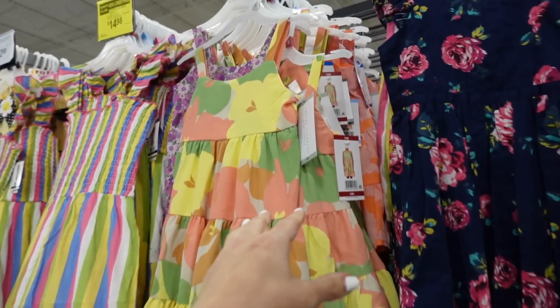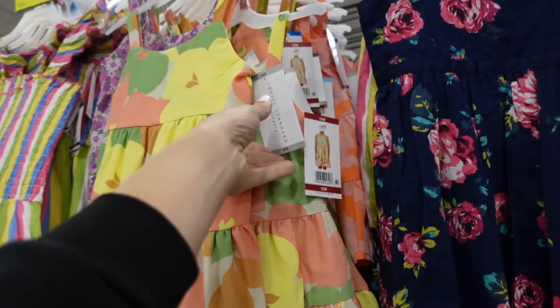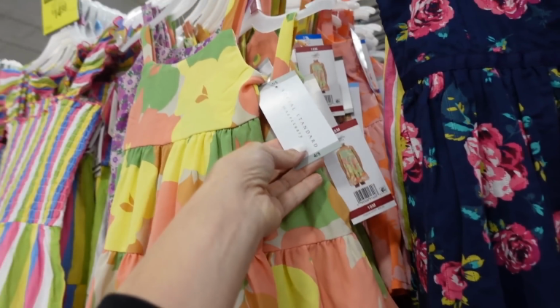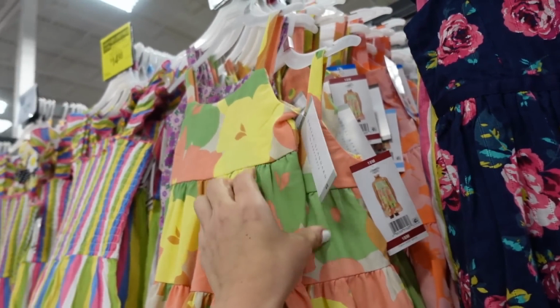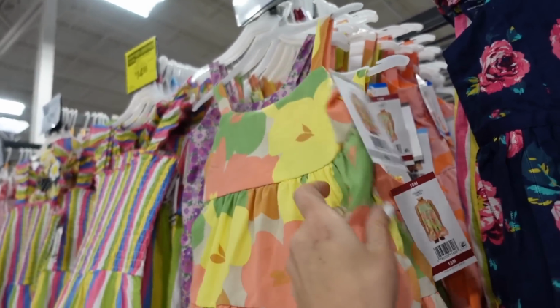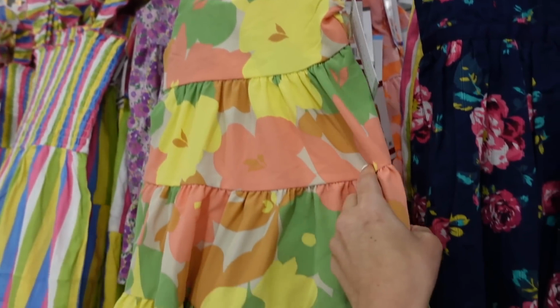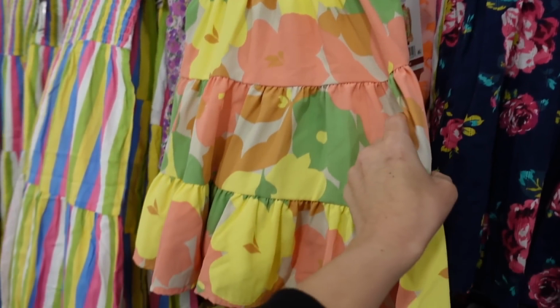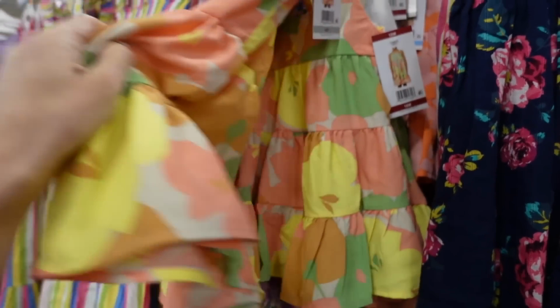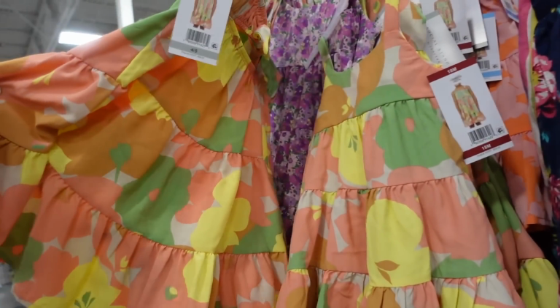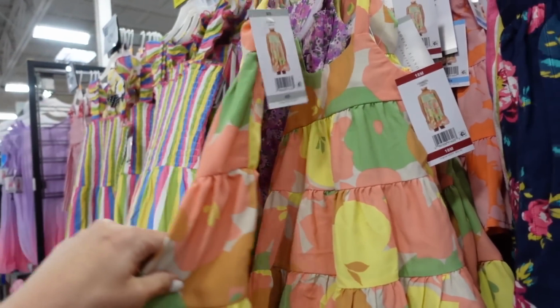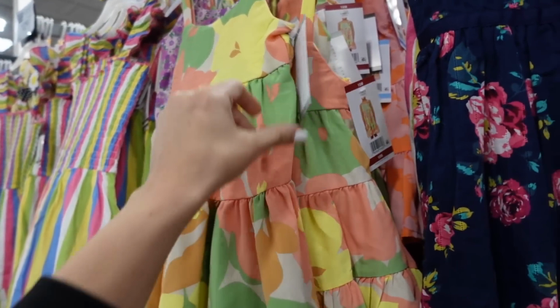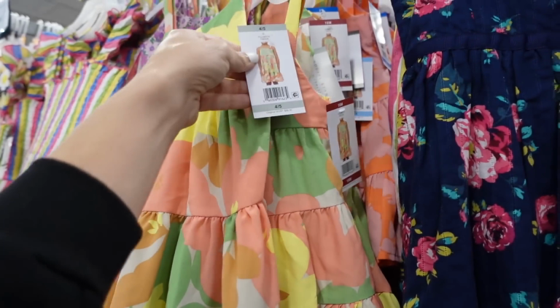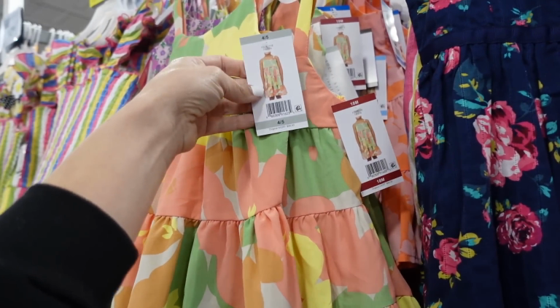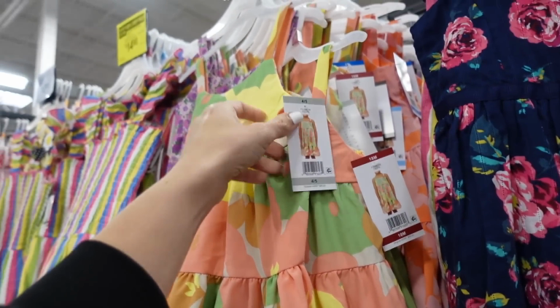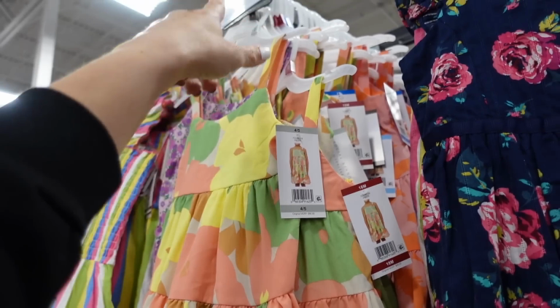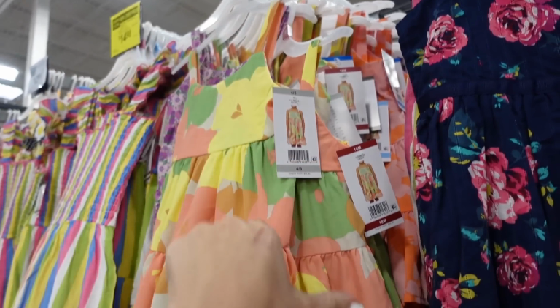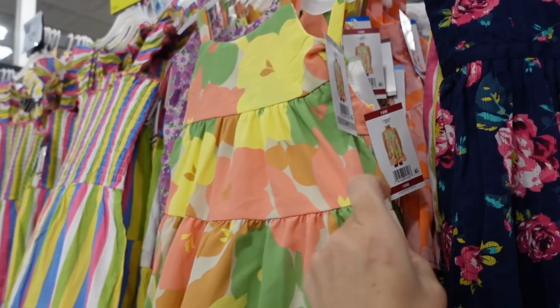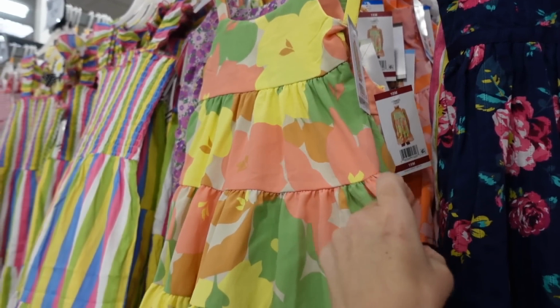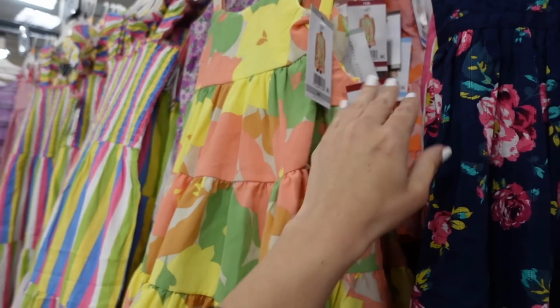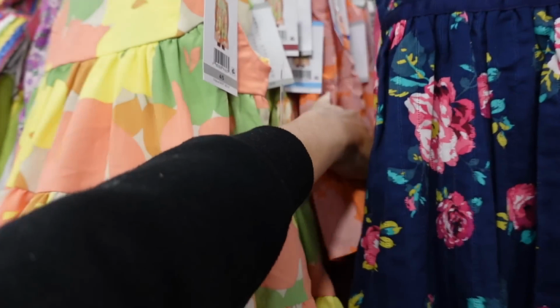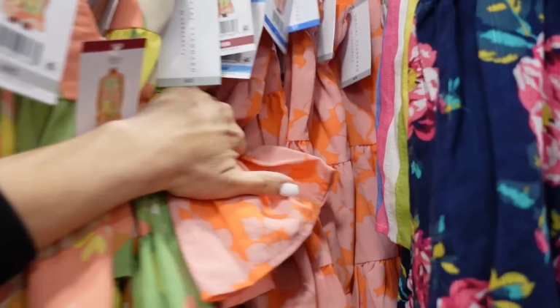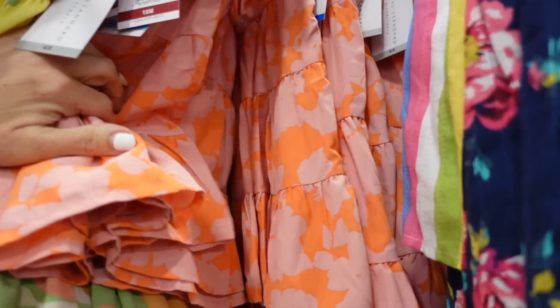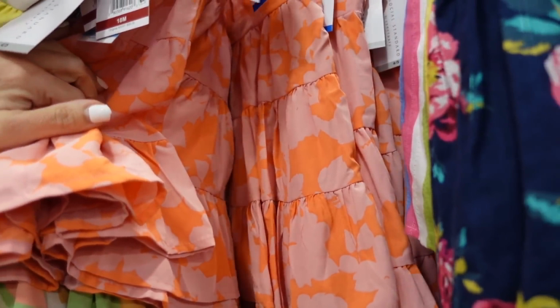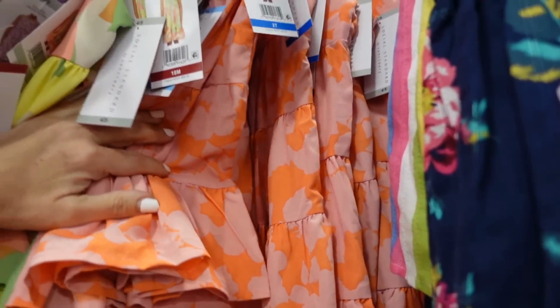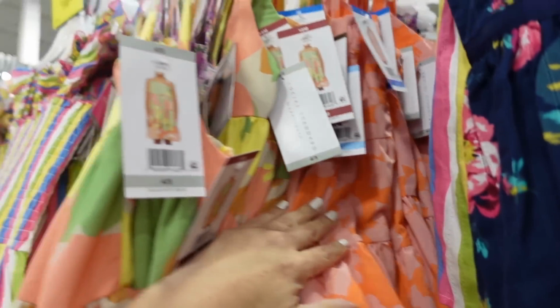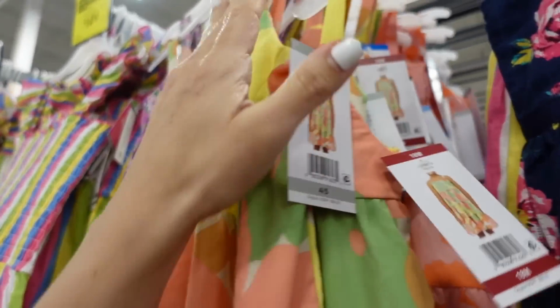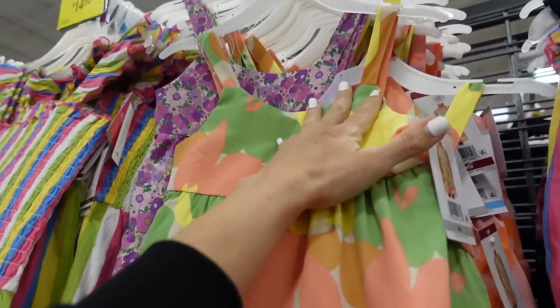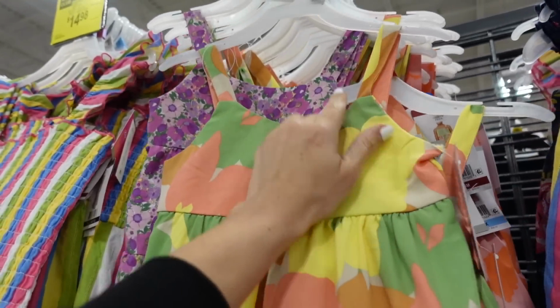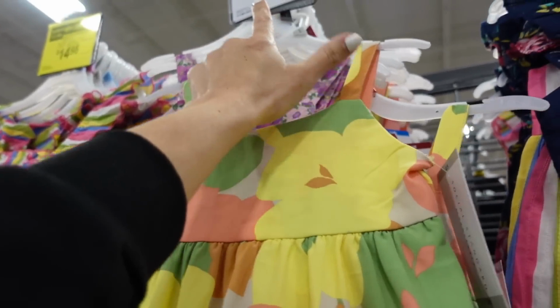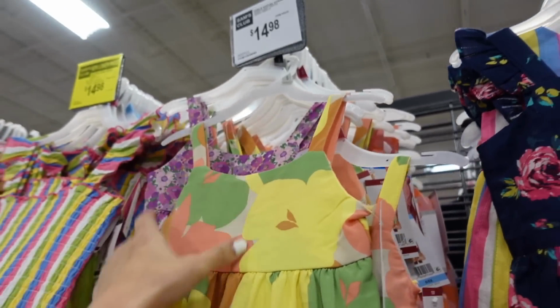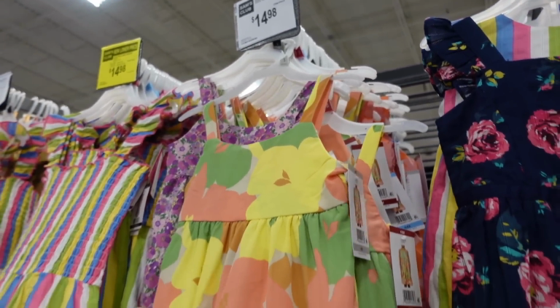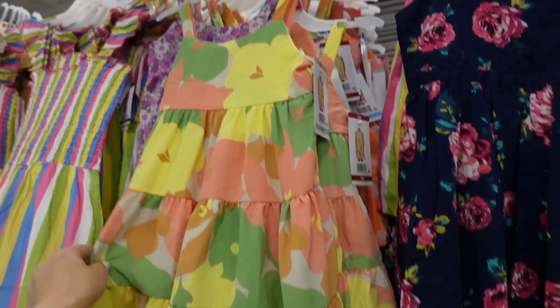They also have from Social Standard the little matching dresses for kids. These are $14.98. They have that yellow floral and the pink and orange. It looks like they go from 18 months up.